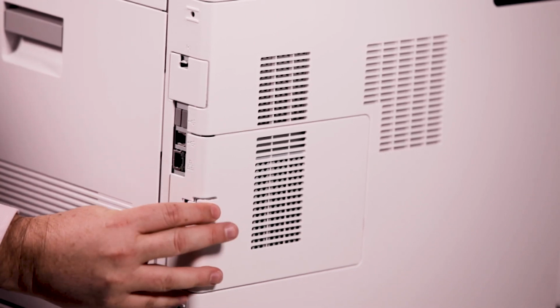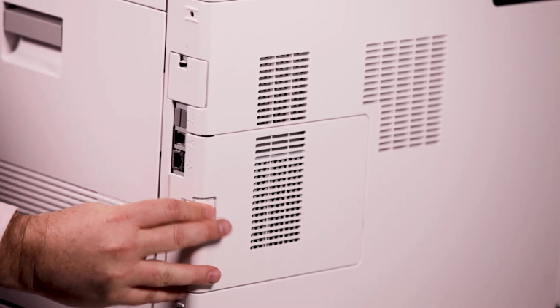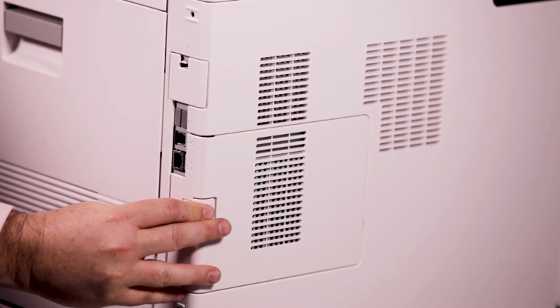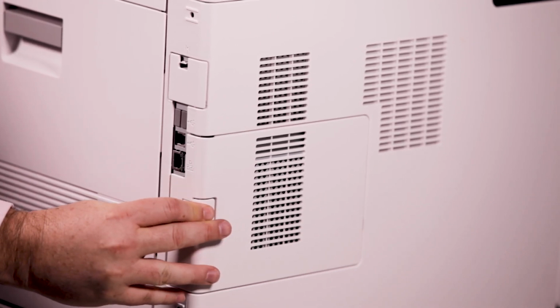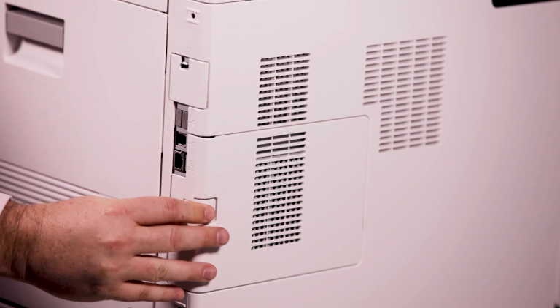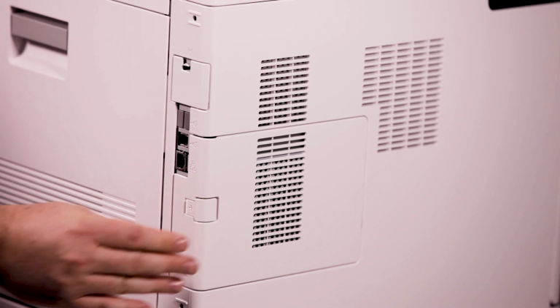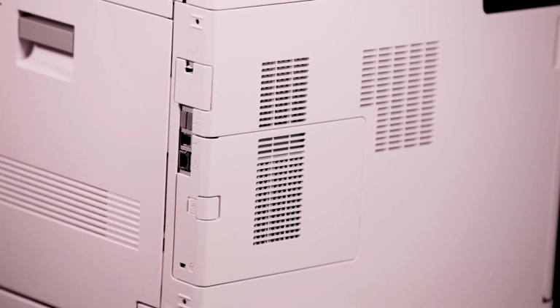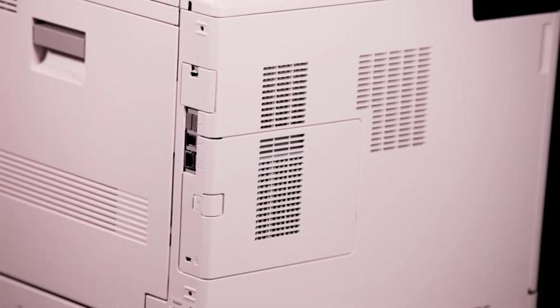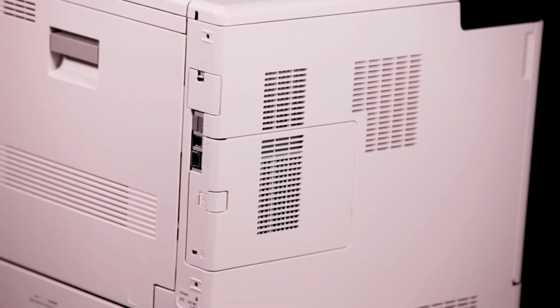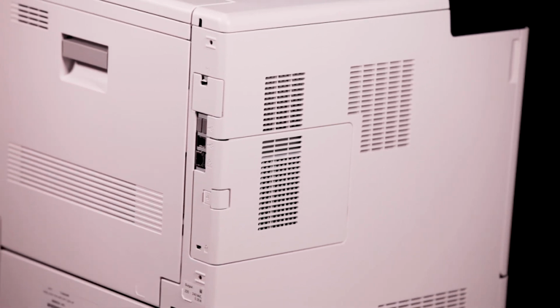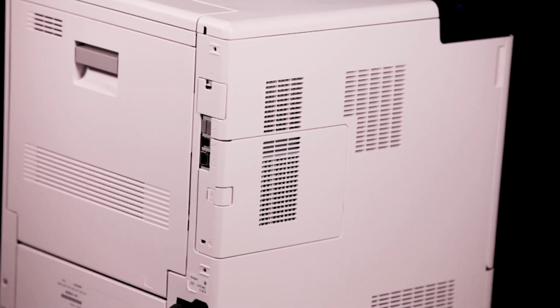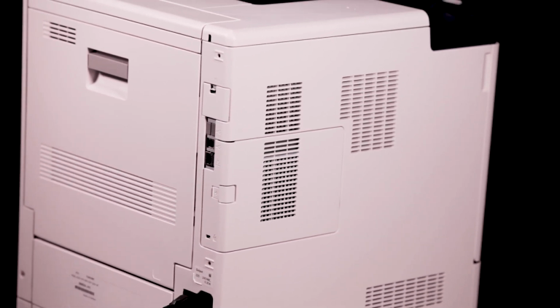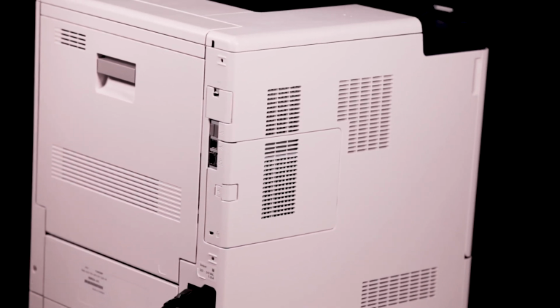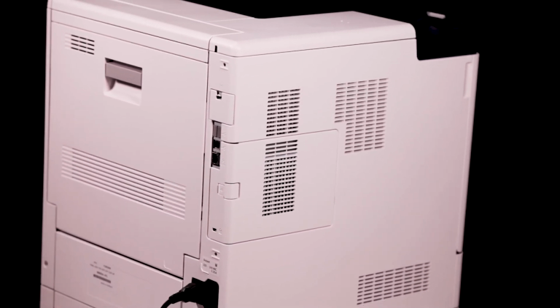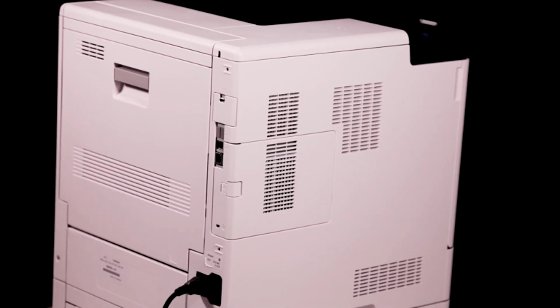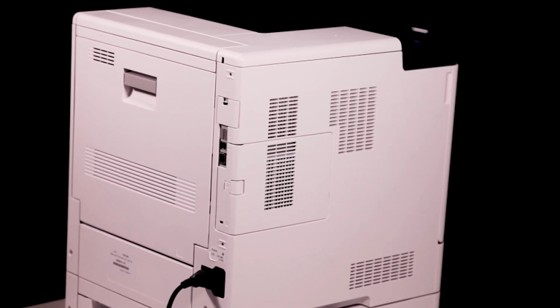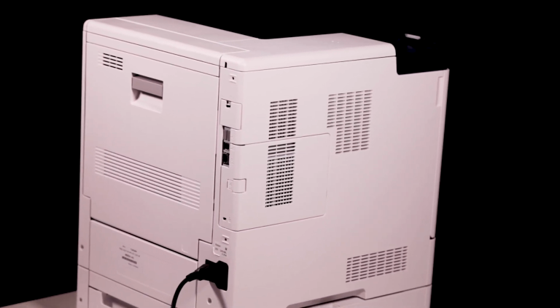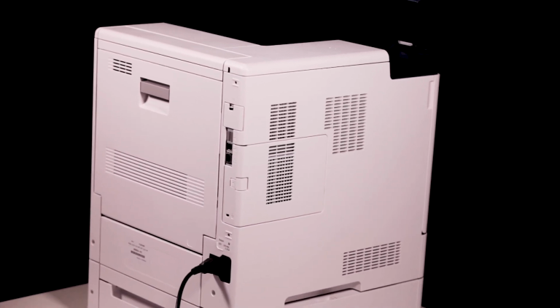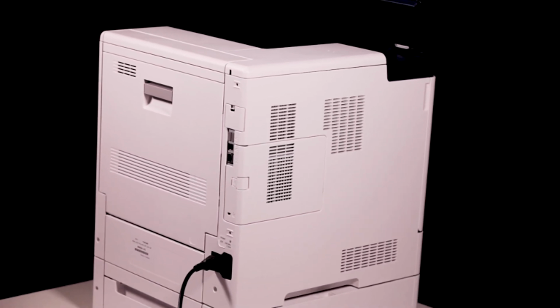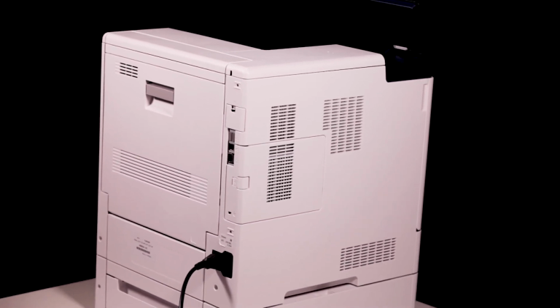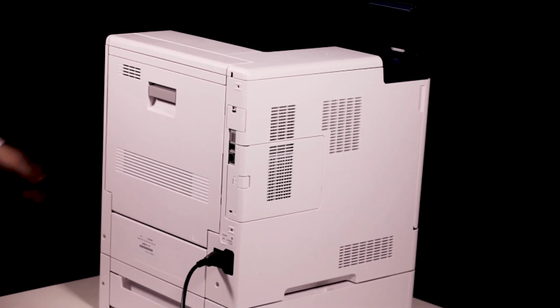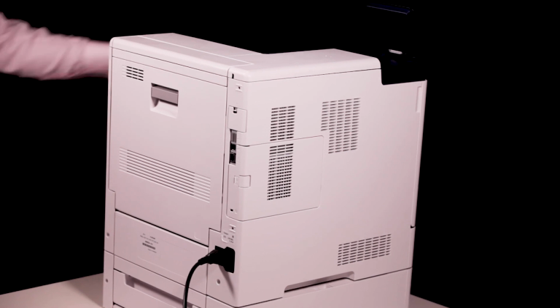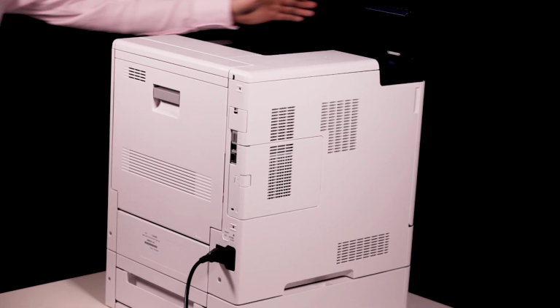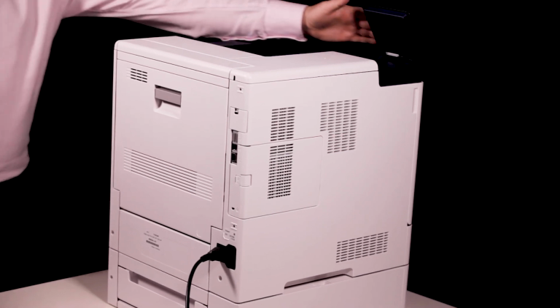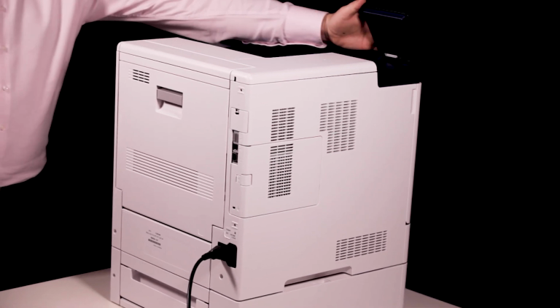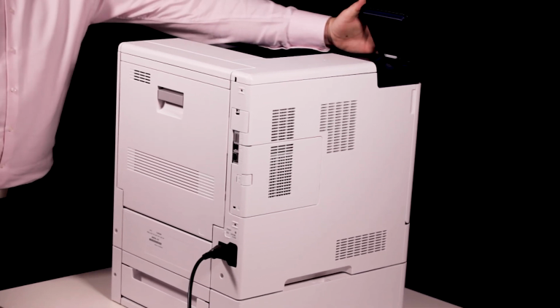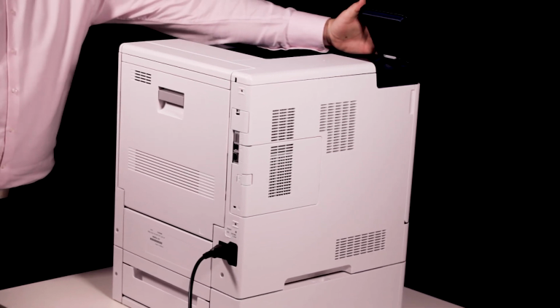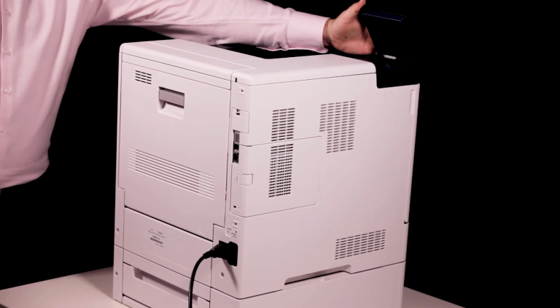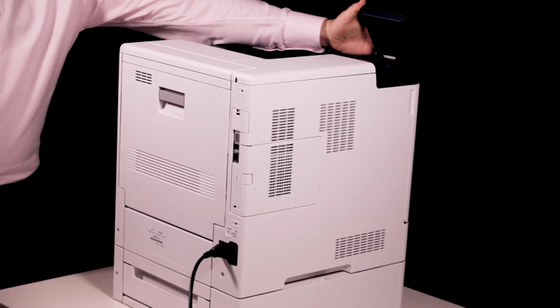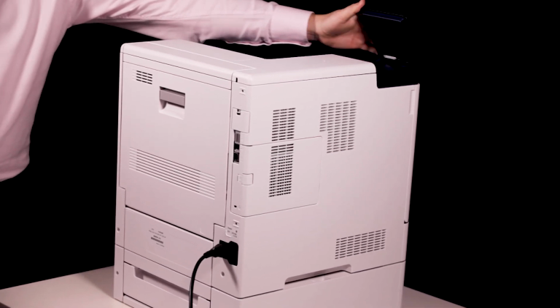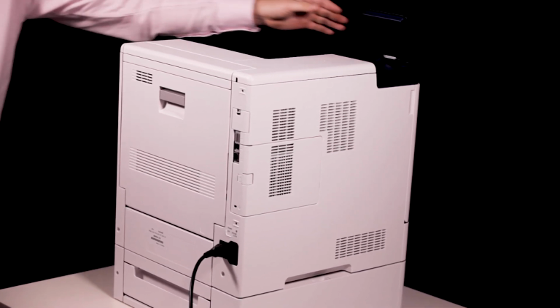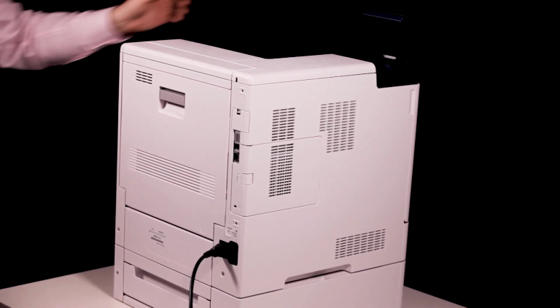Swing the handle toward the front of the printer, then push the handle in until it clicks into the locked position. Power the printer on, and that's it.